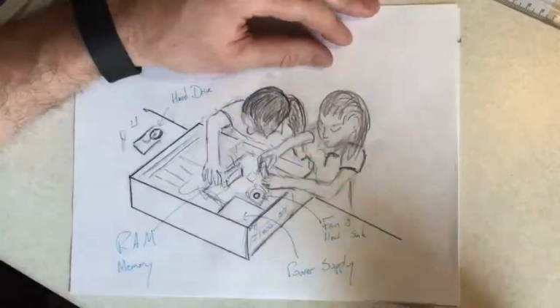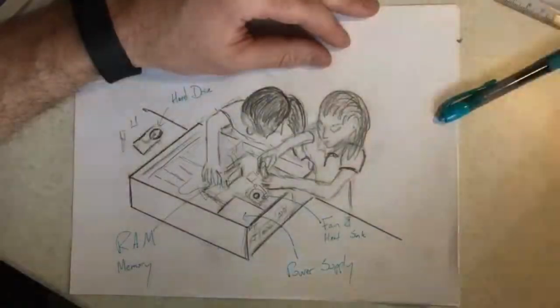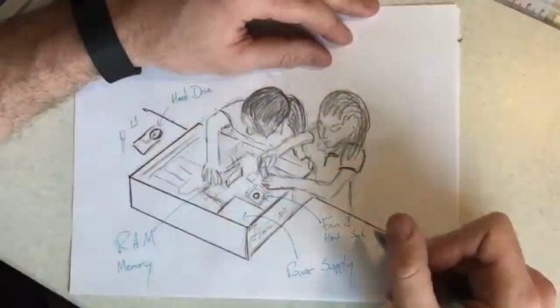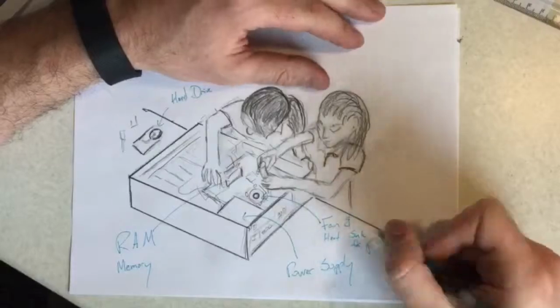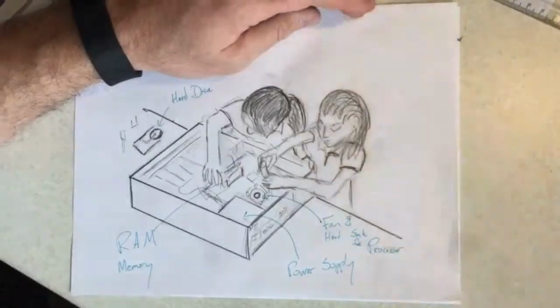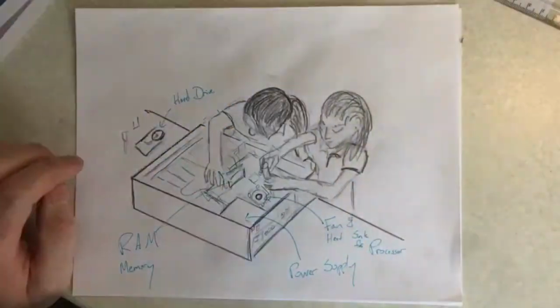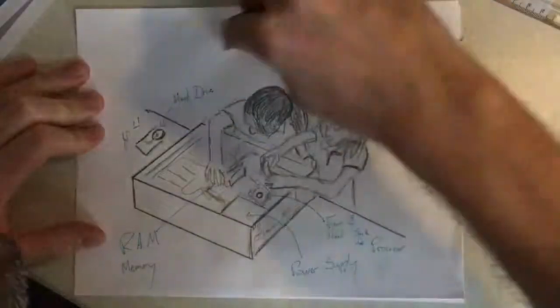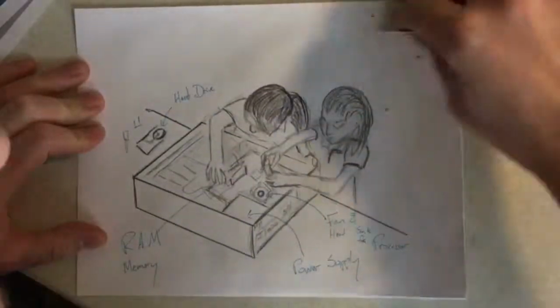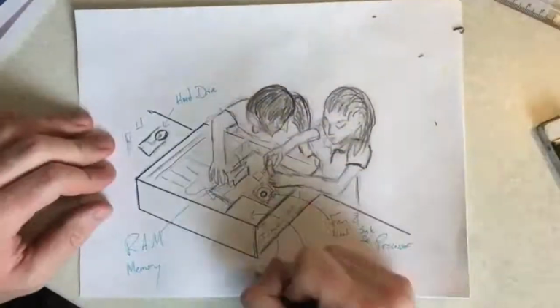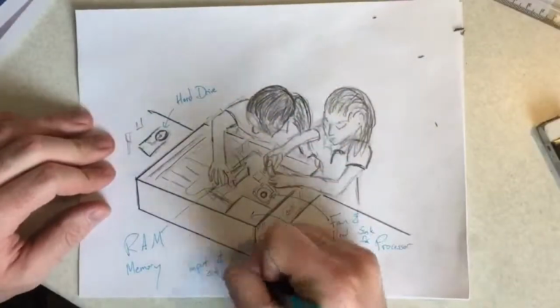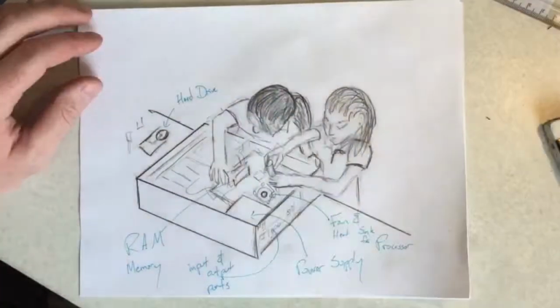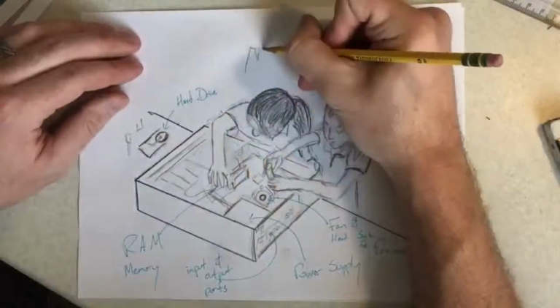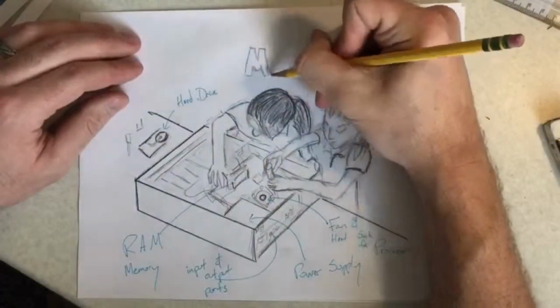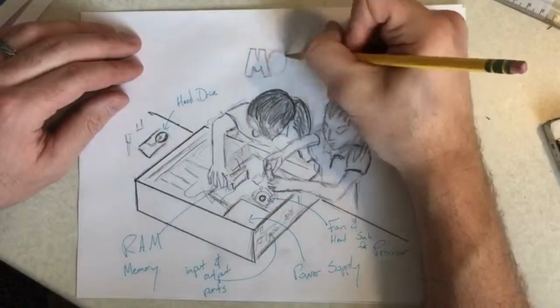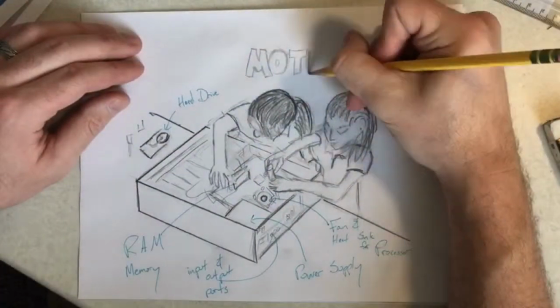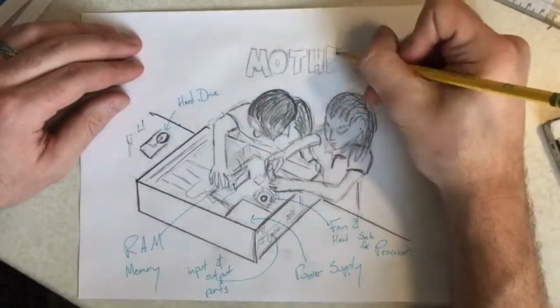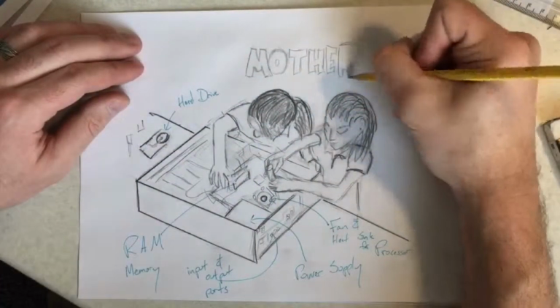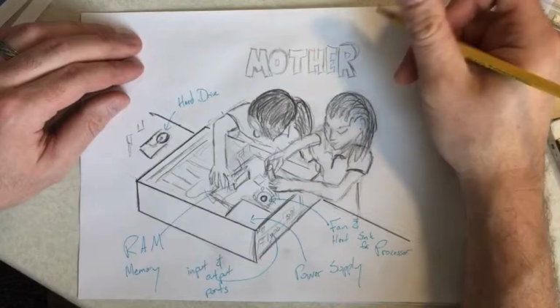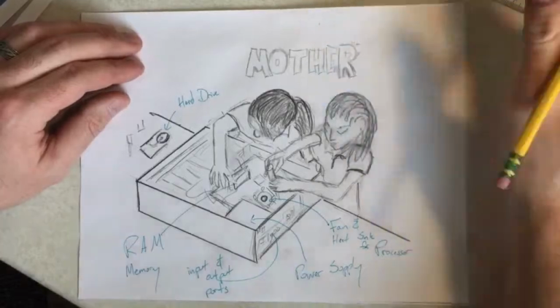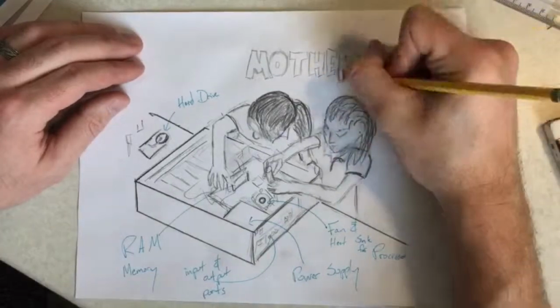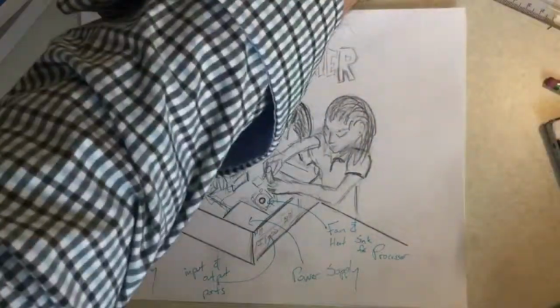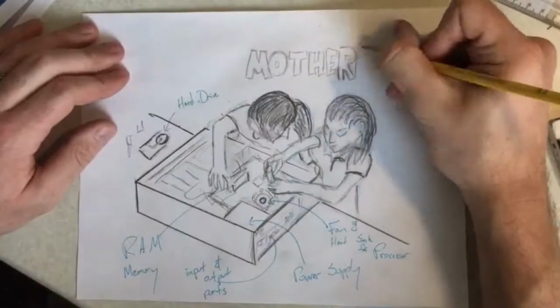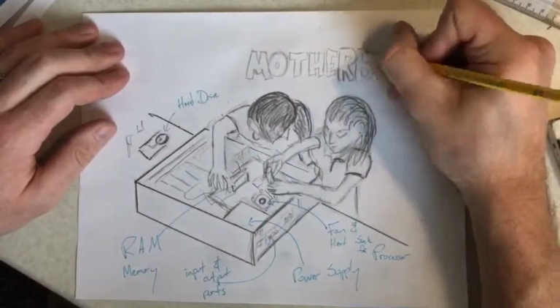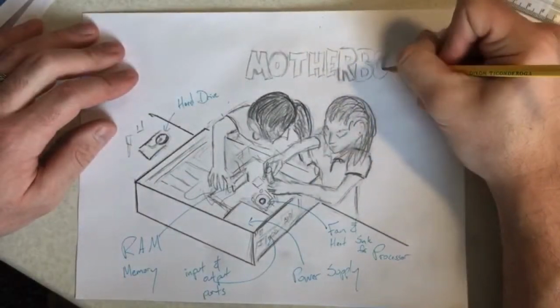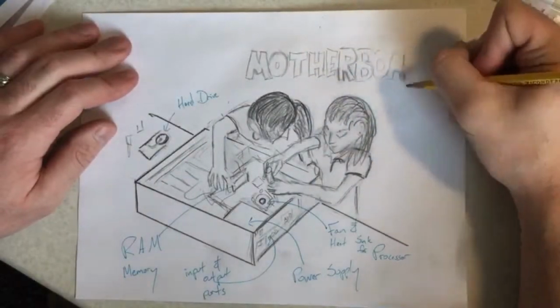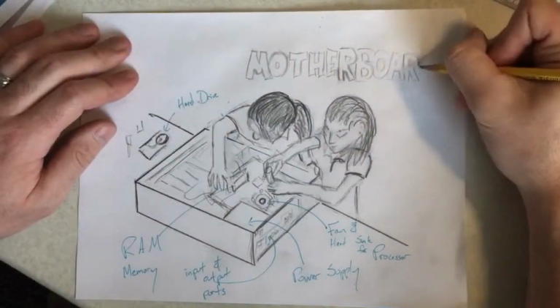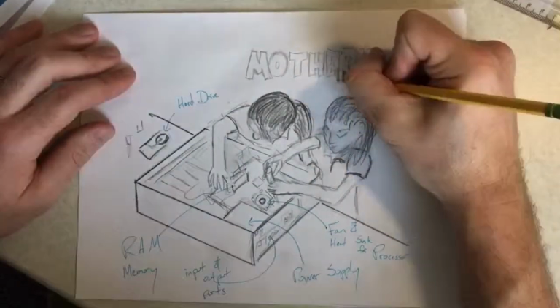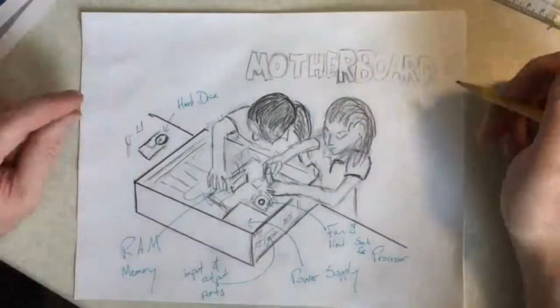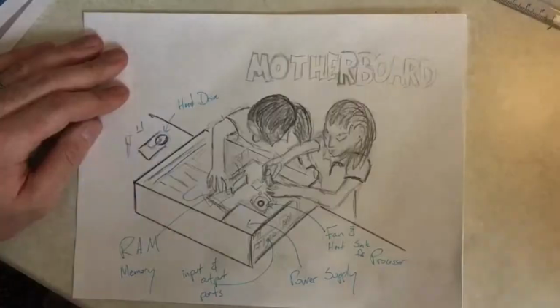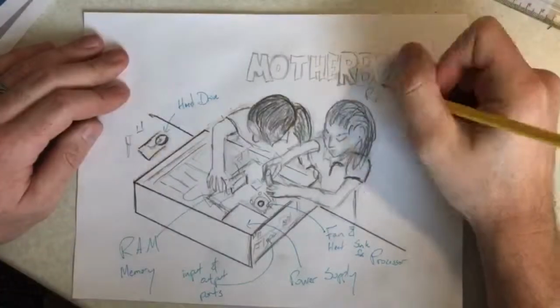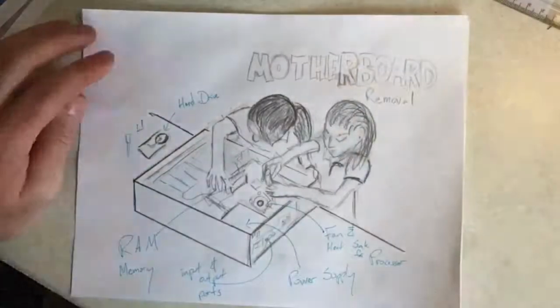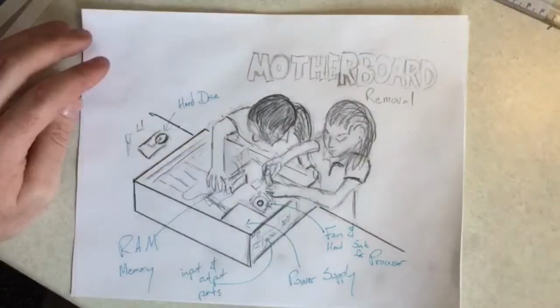We started with viewing a BrainPop video on computers, which is a fantastic resource to help your students develop the background knowledge they would need to understand some of the main components of computers.